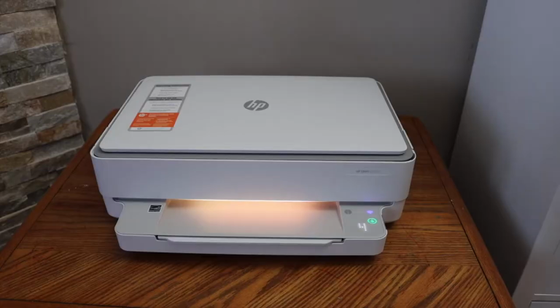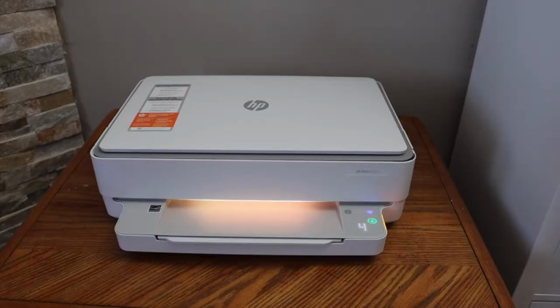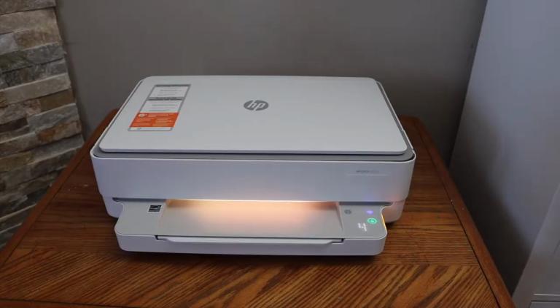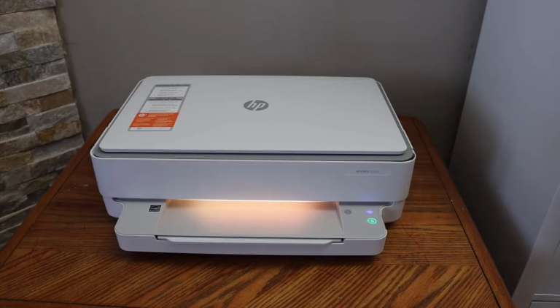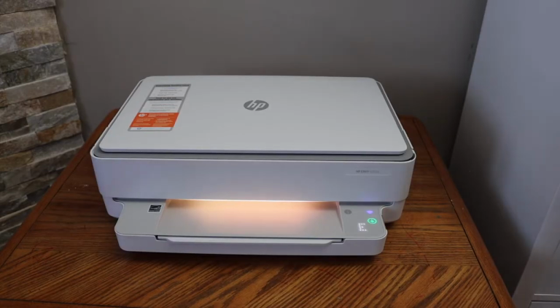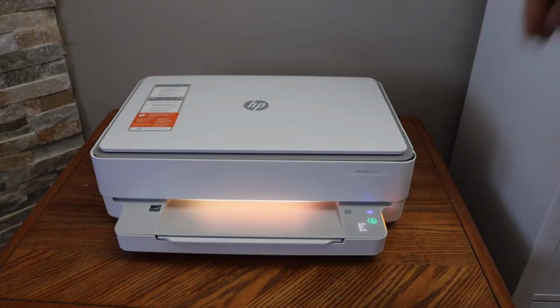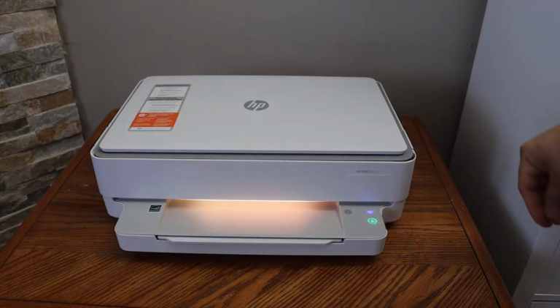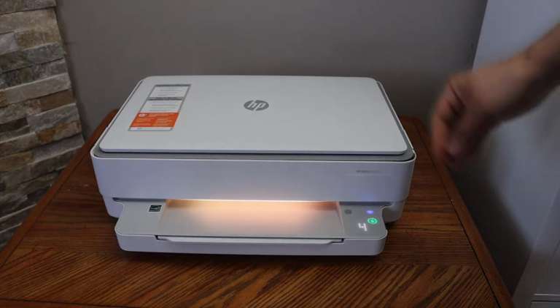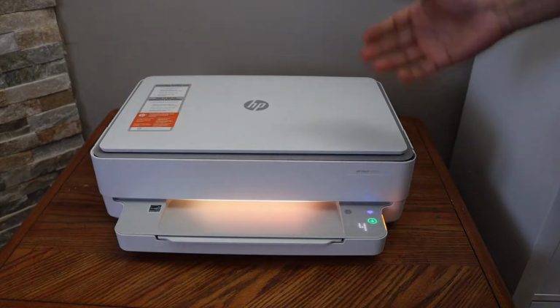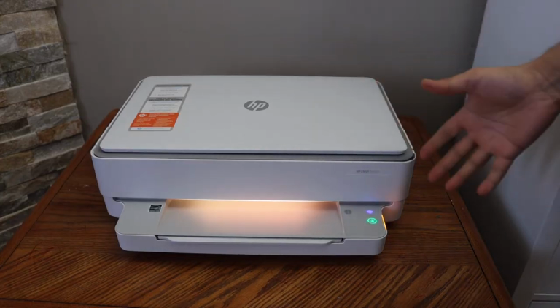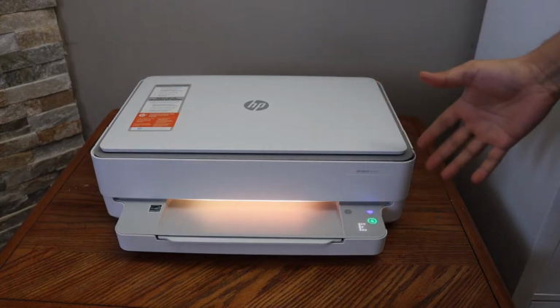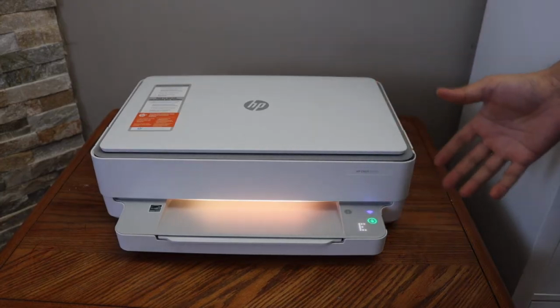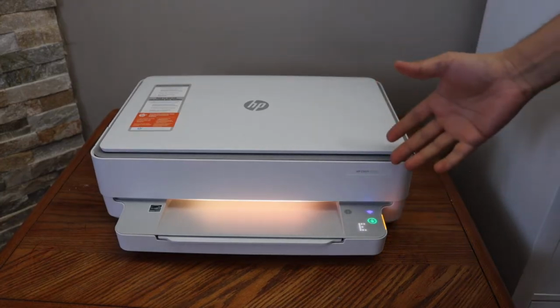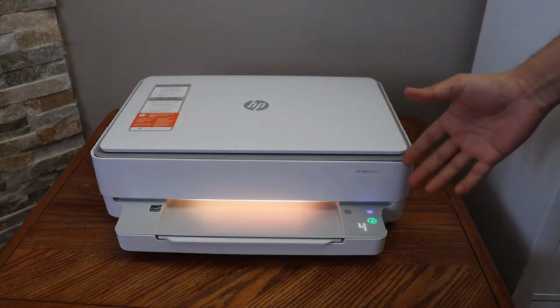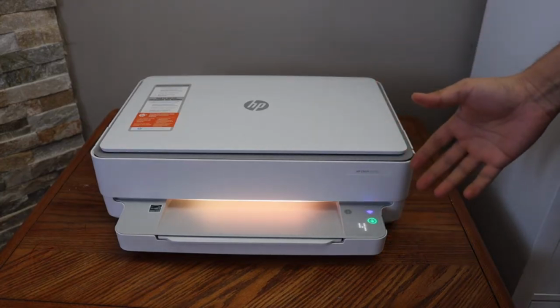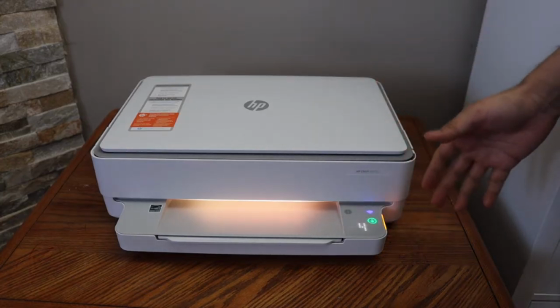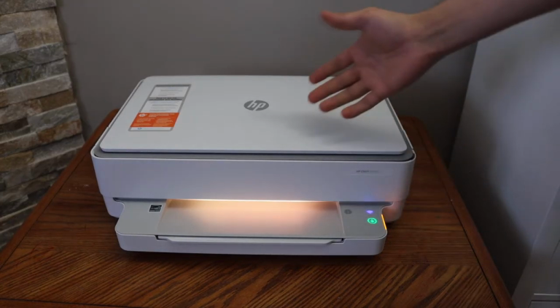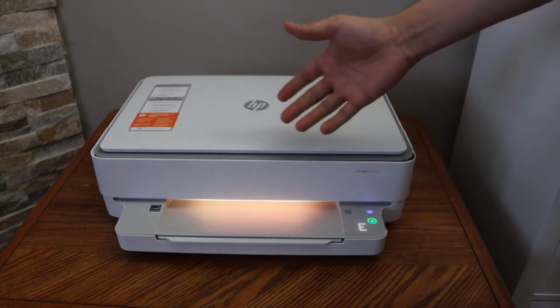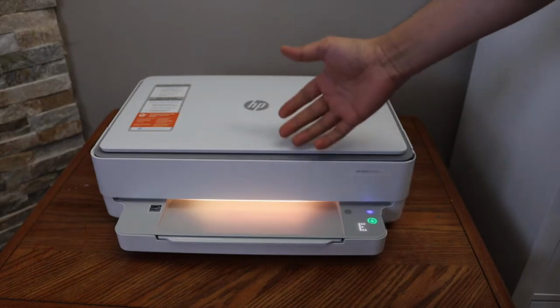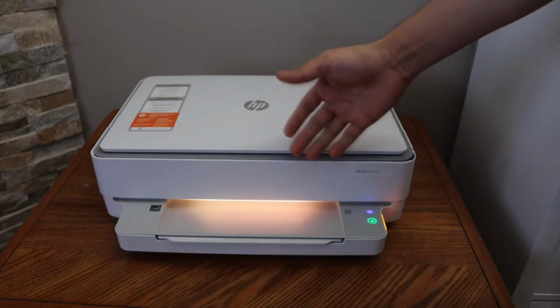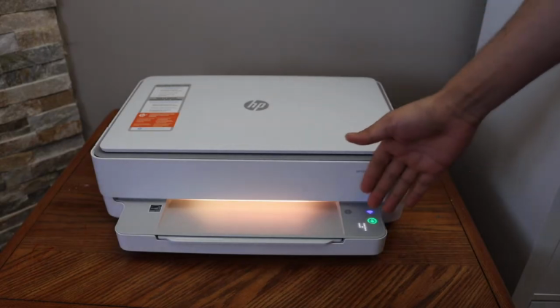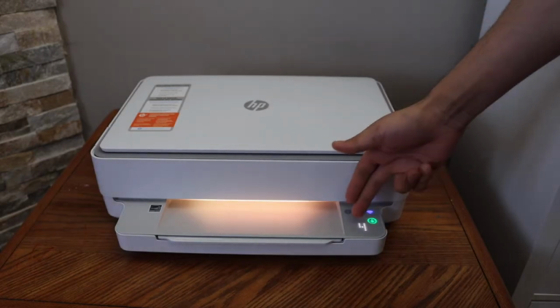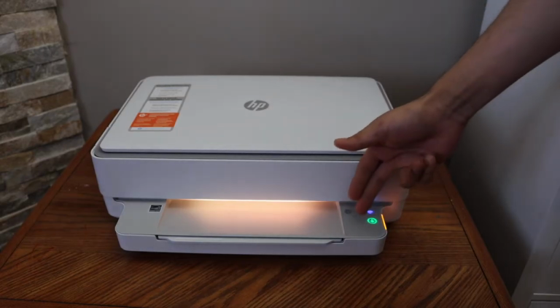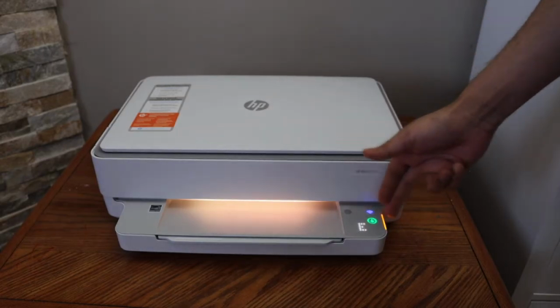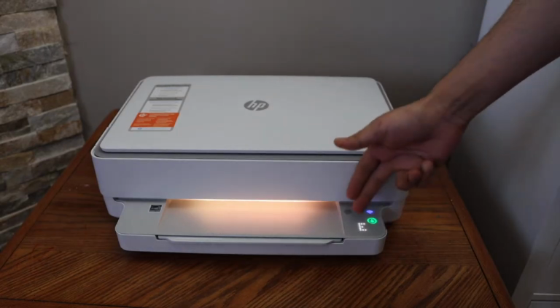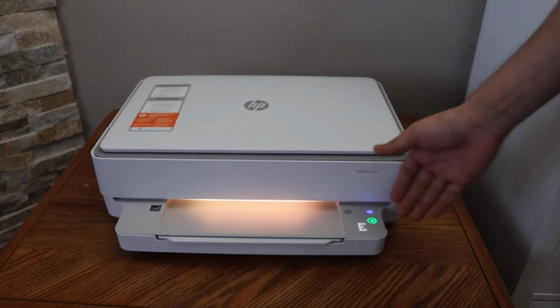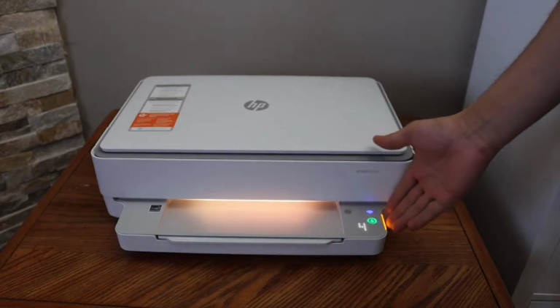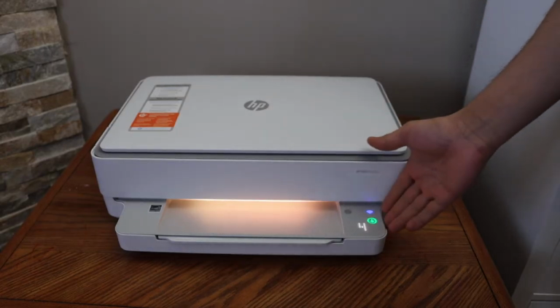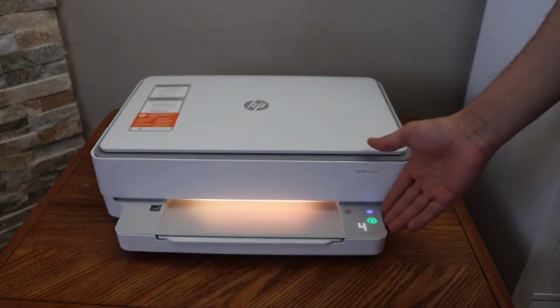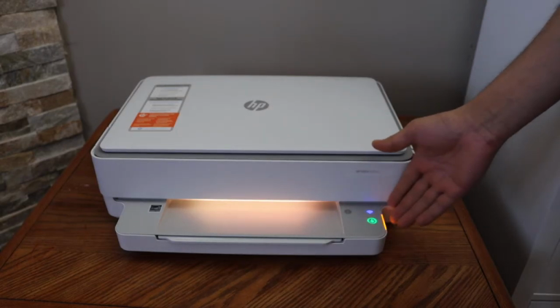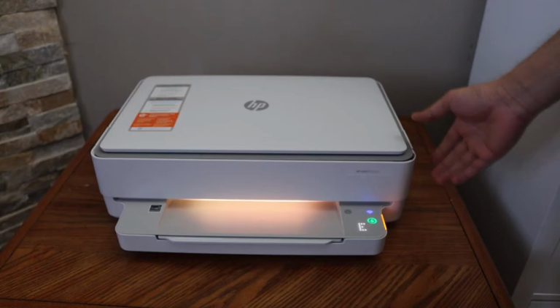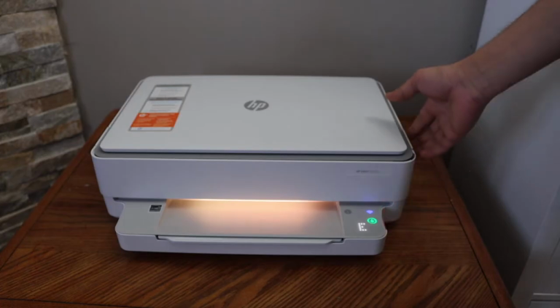In this video I'm going to show you how to remove the paper jam of your HP Ink printer. When there is a paper jam you will get error code E4 flashing light, so the first thing is to open the ink cartridge chamber door.